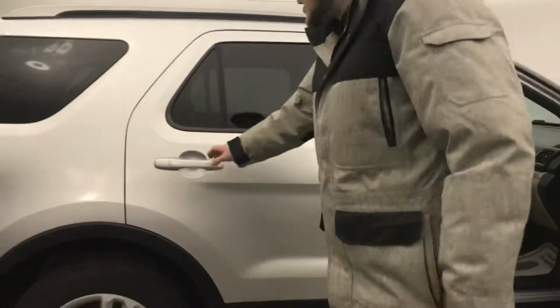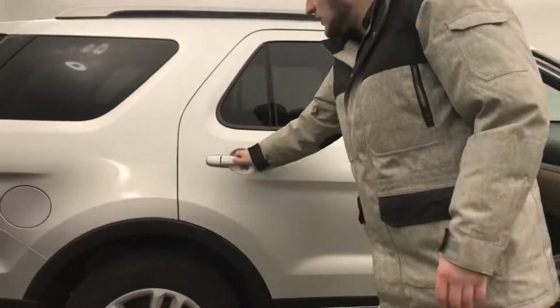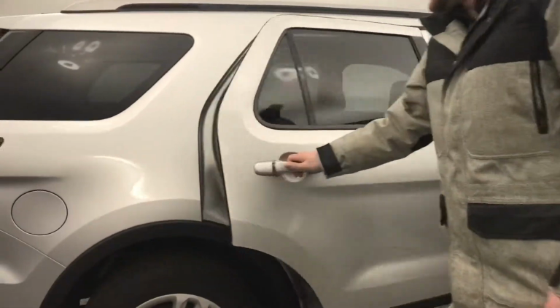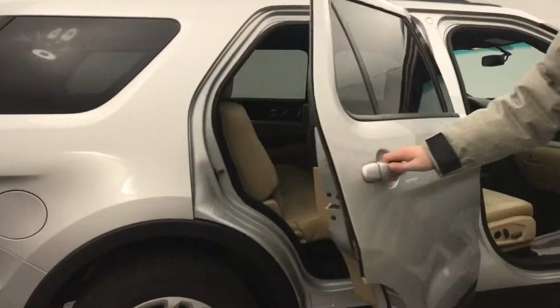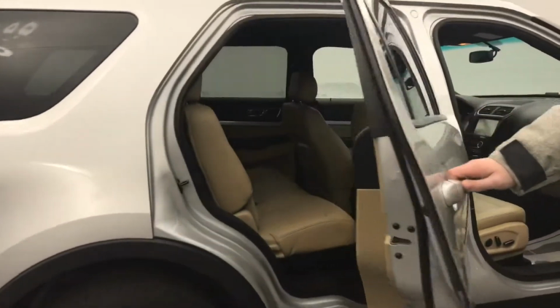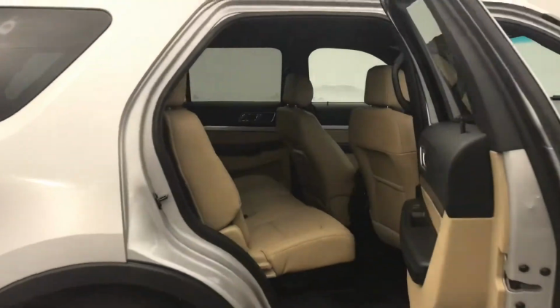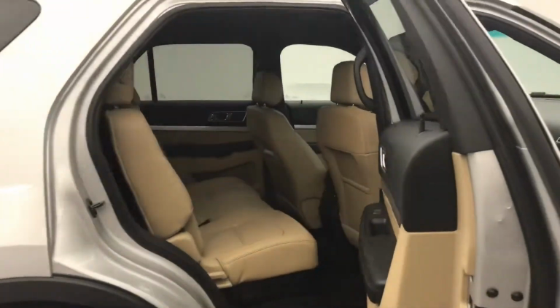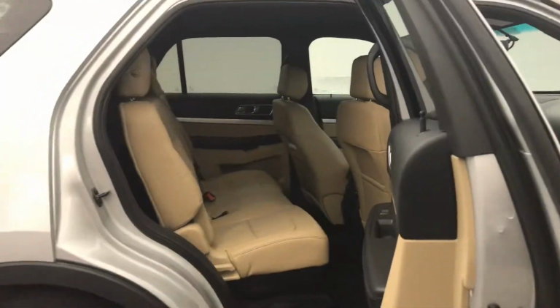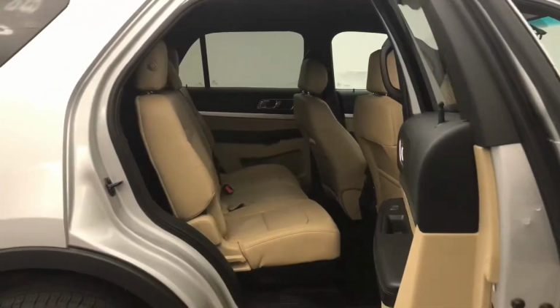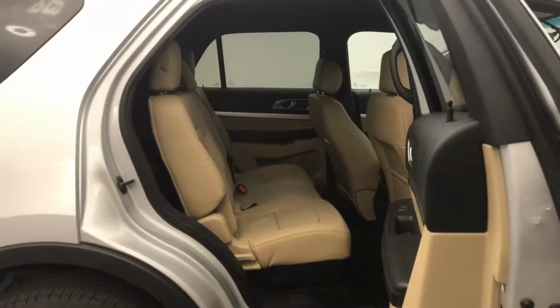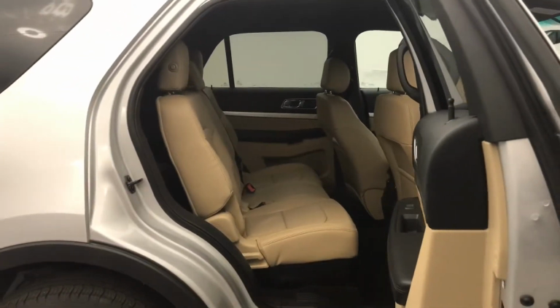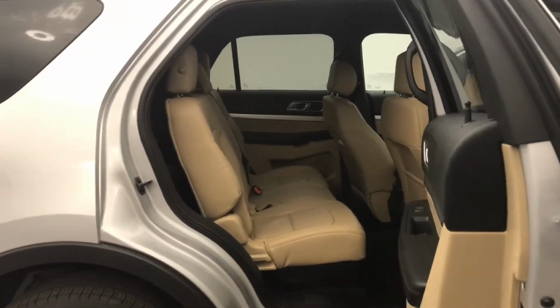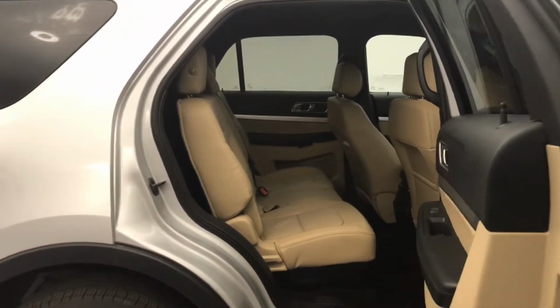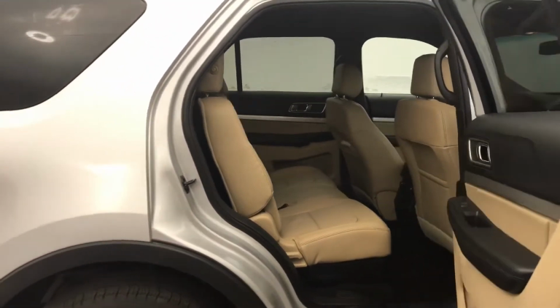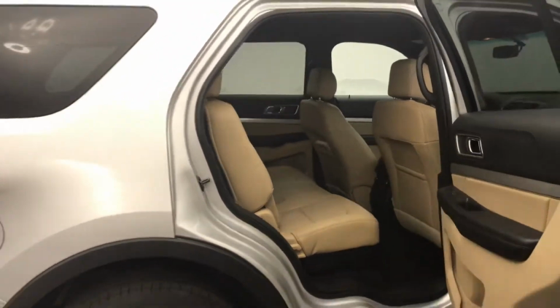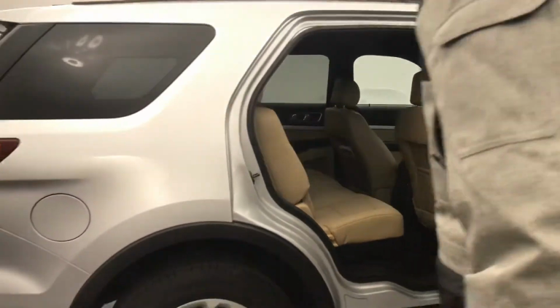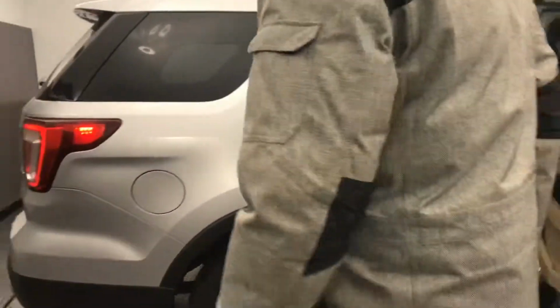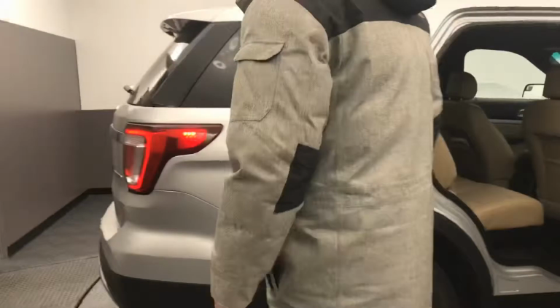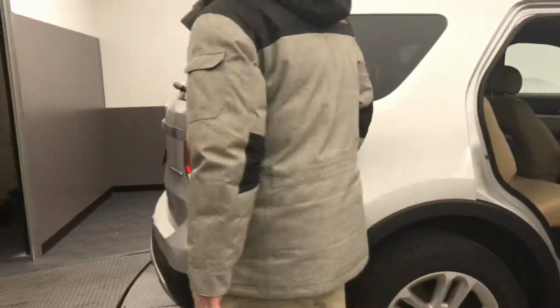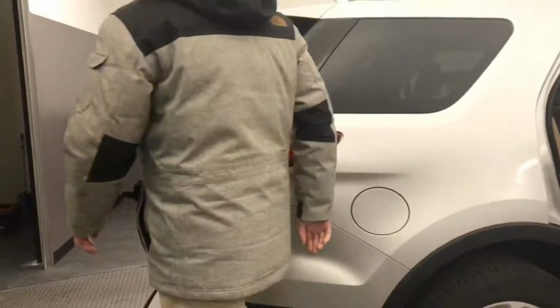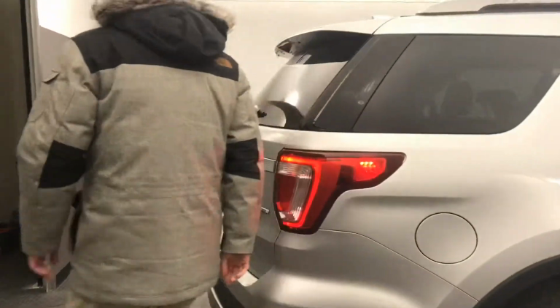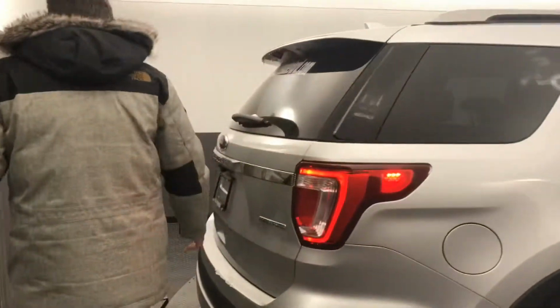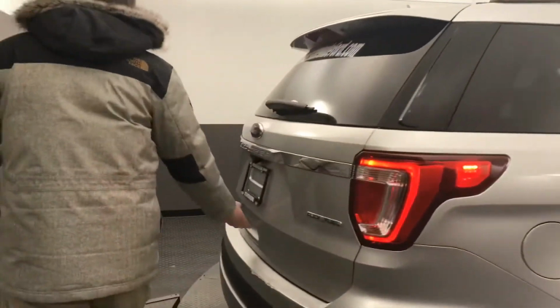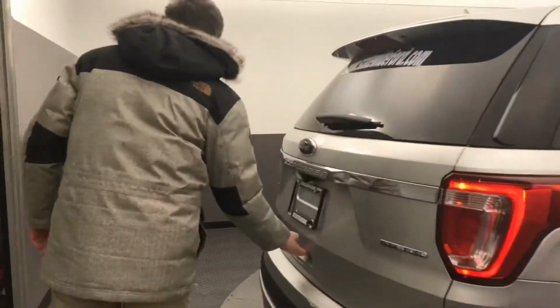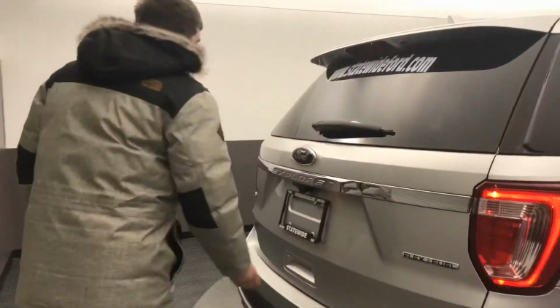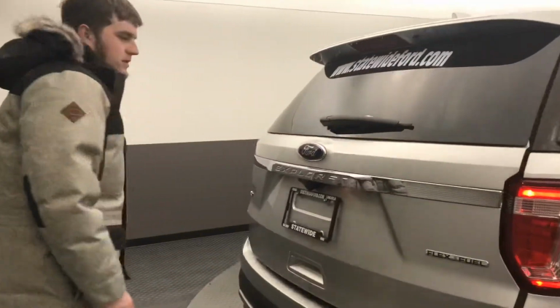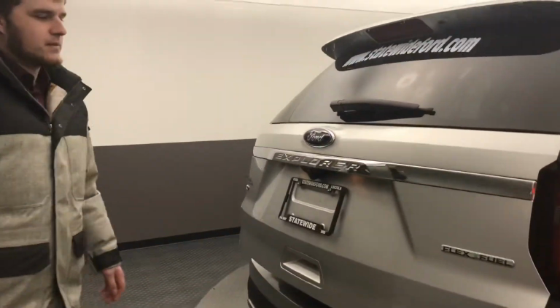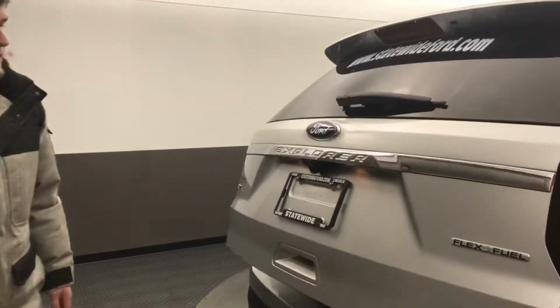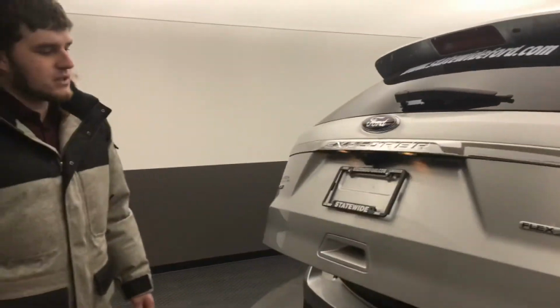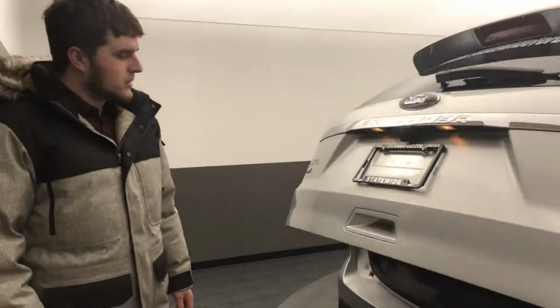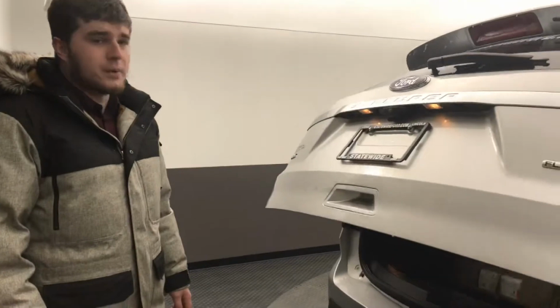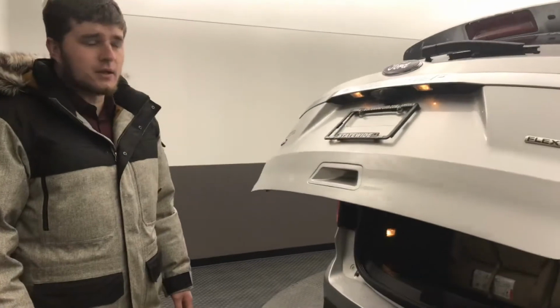Second row bench seating. The one side does fold down to make easy entry to the third row, which we will continue to. And the power liftgate, making it very simple to open and close.